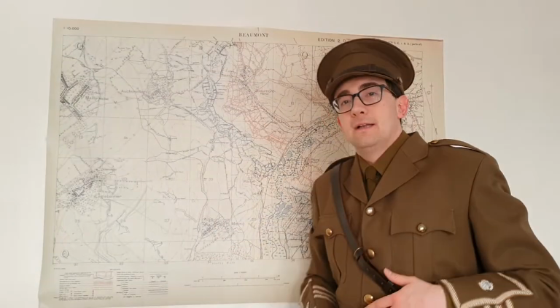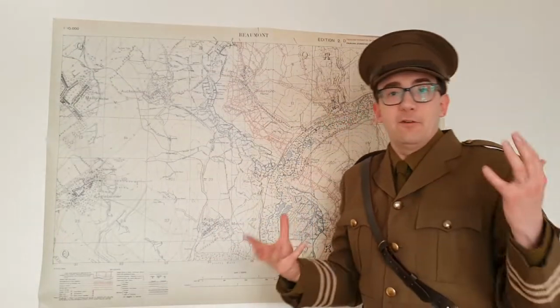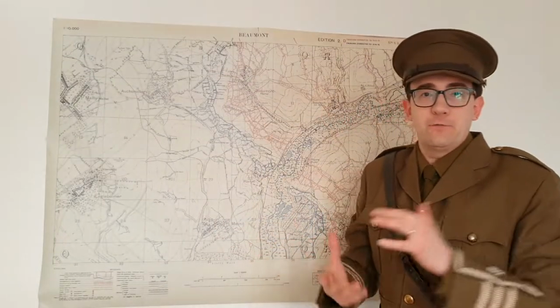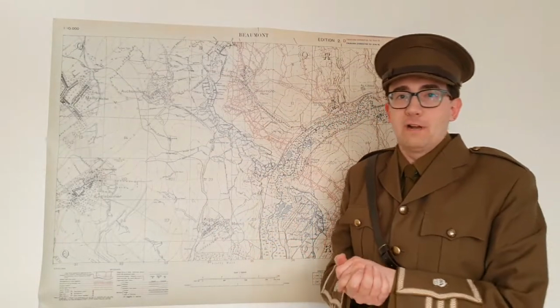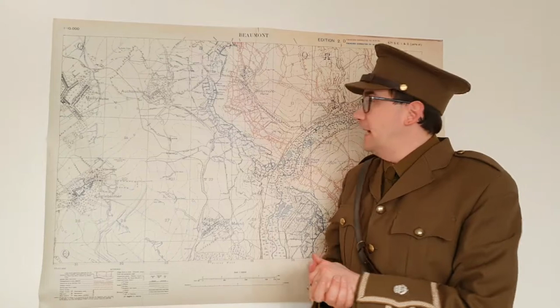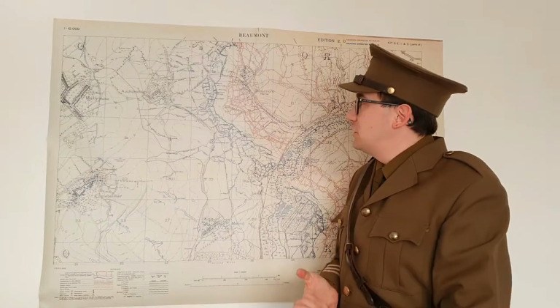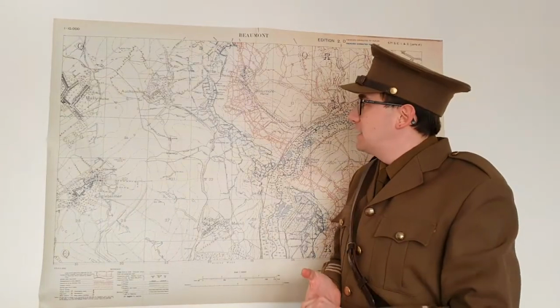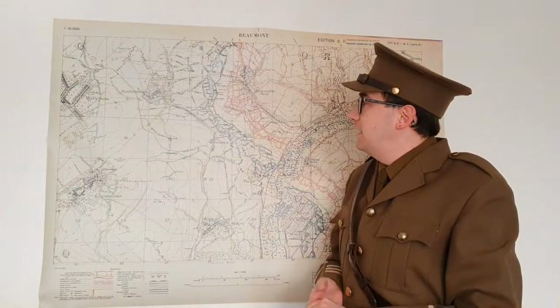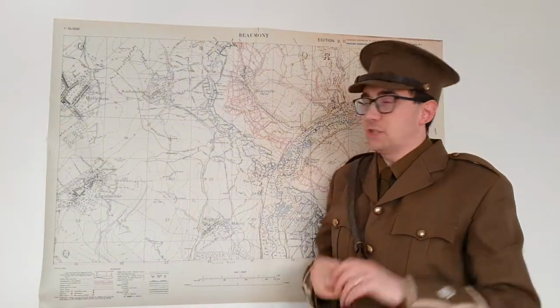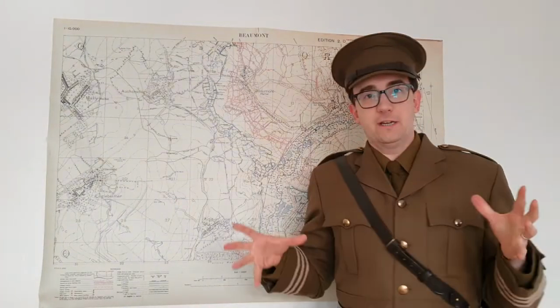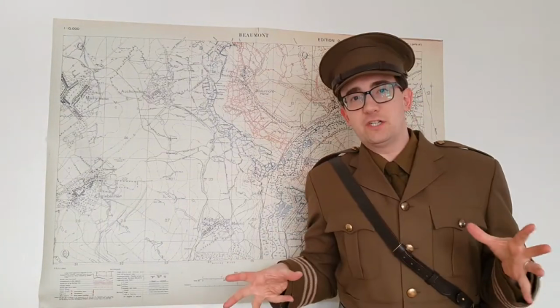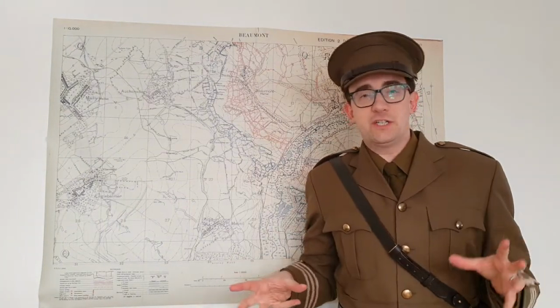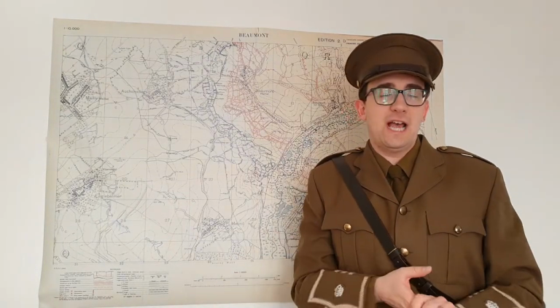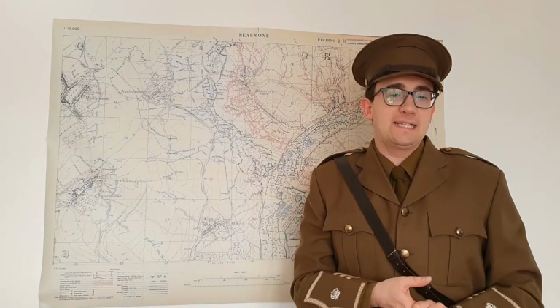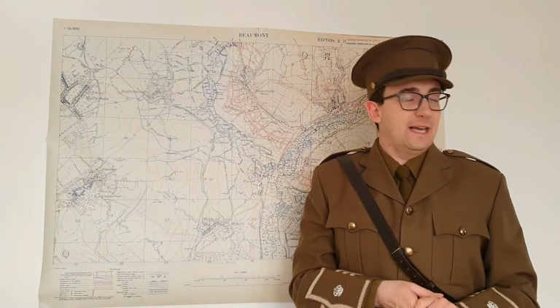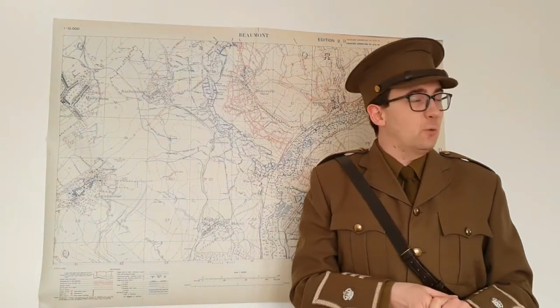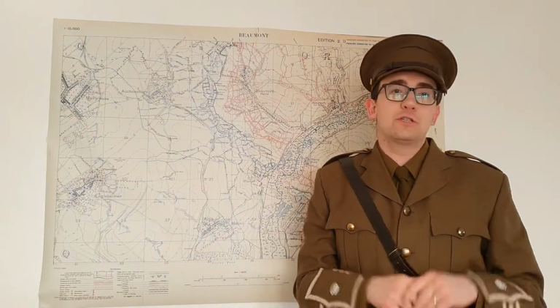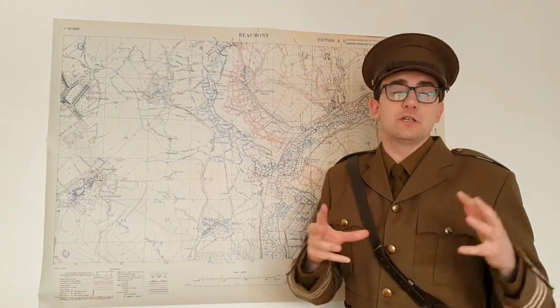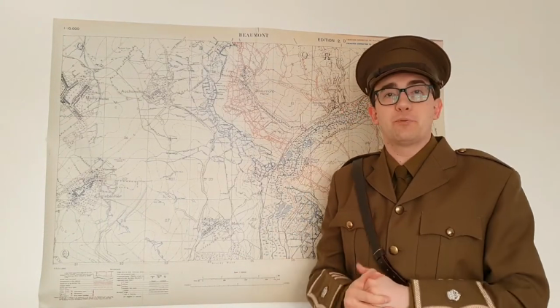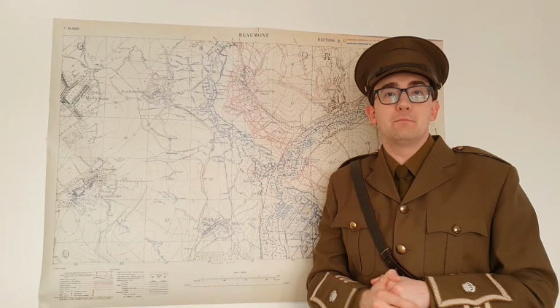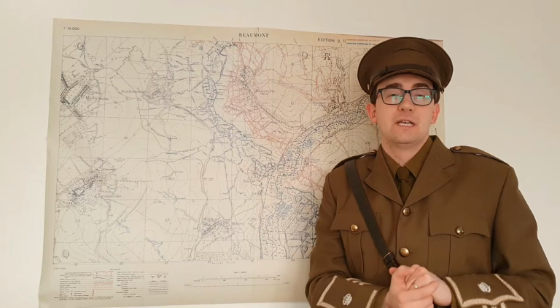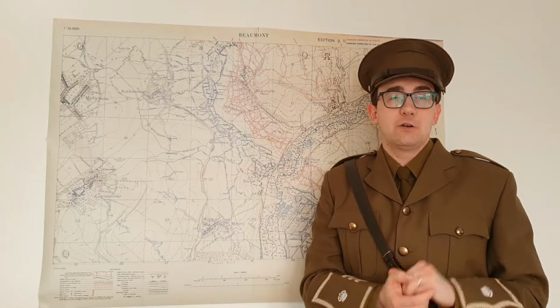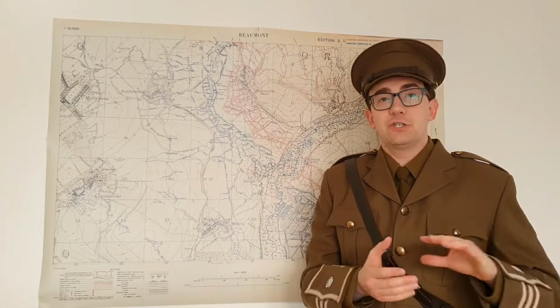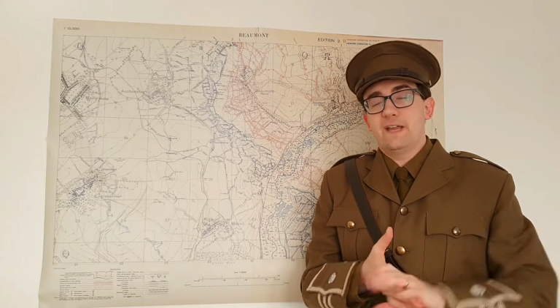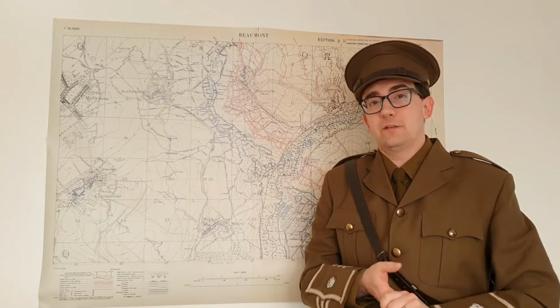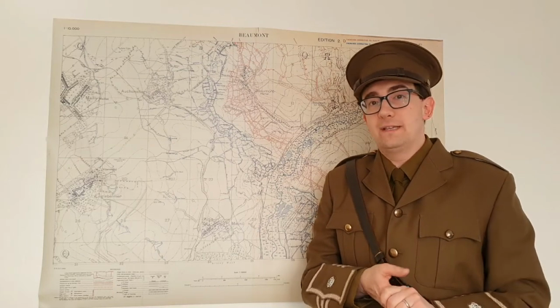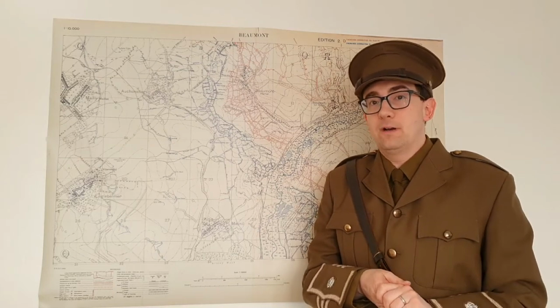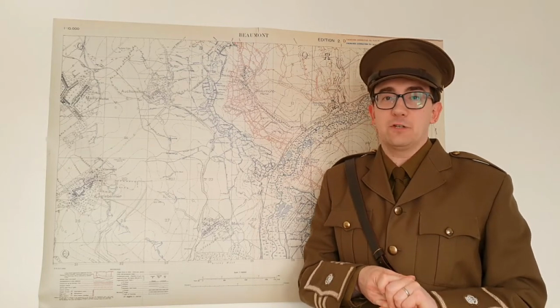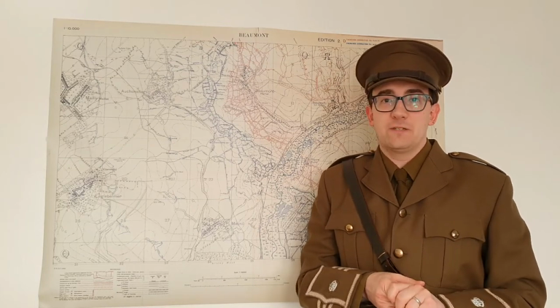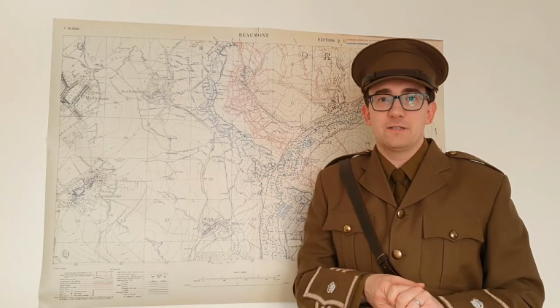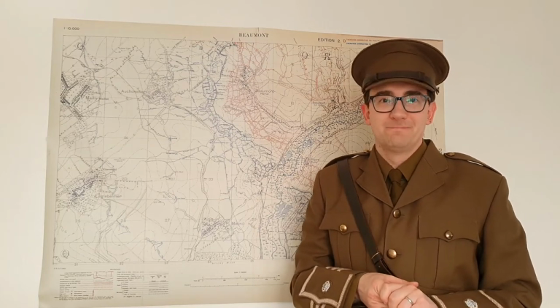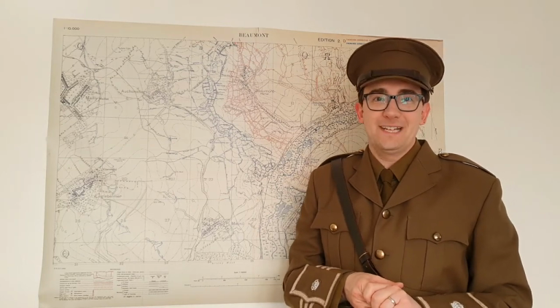Thank you very much for paying attention to this video looking at trench conditions. Our next one will start to look at some of the problems that soldiers faced when they were out on the Western Front. Thank you.